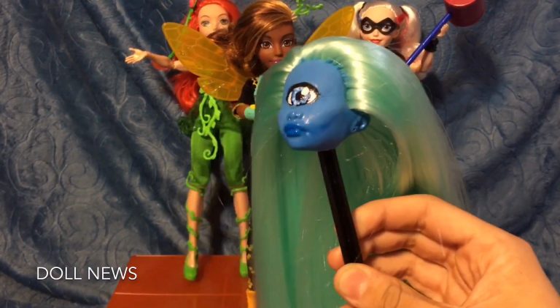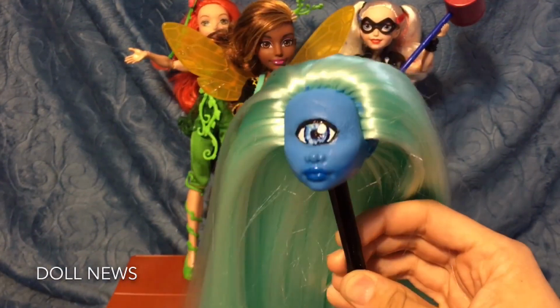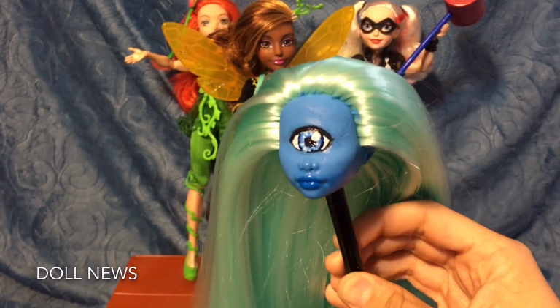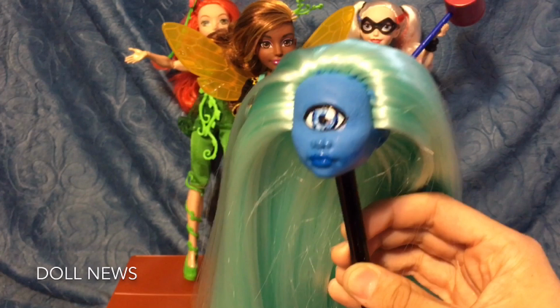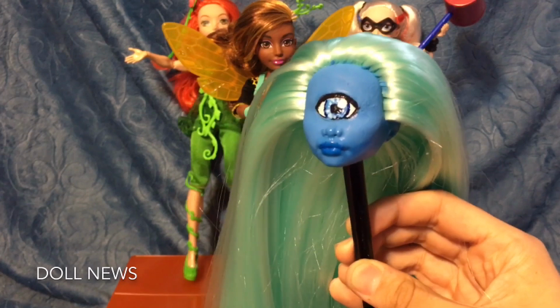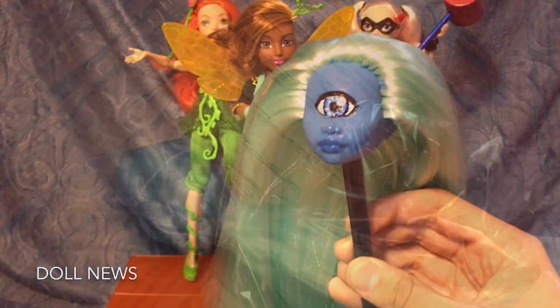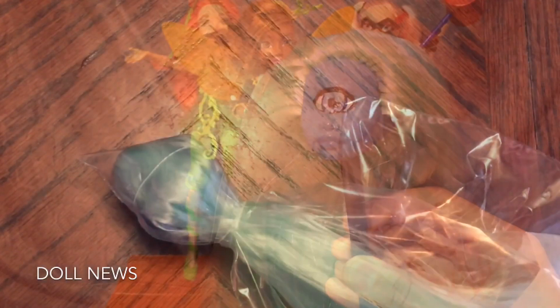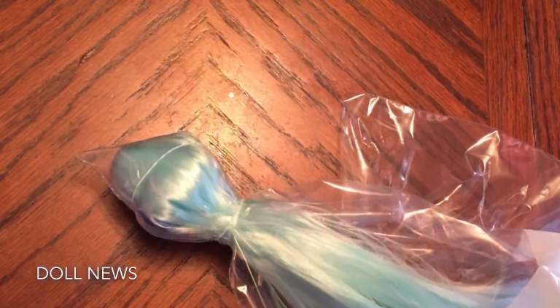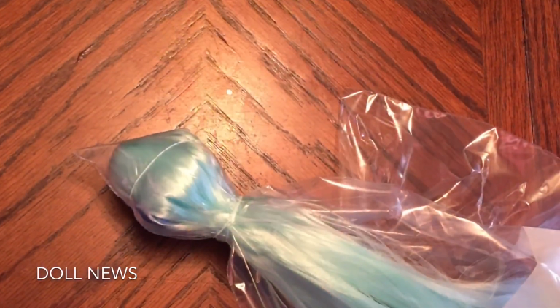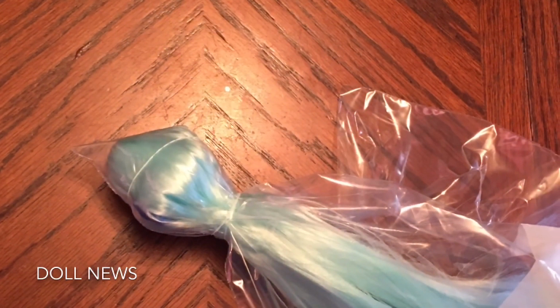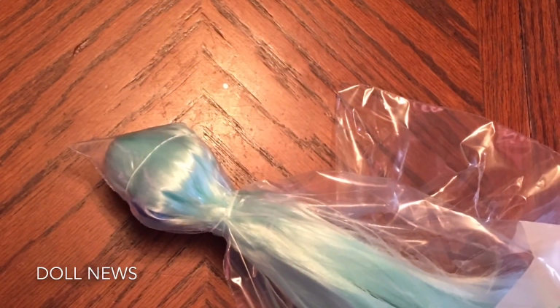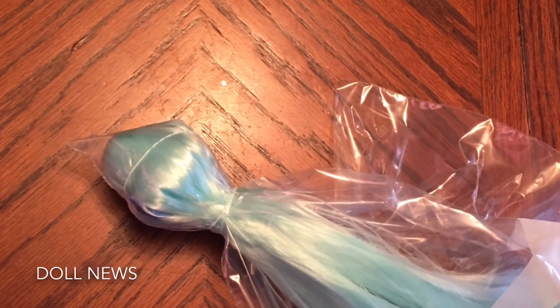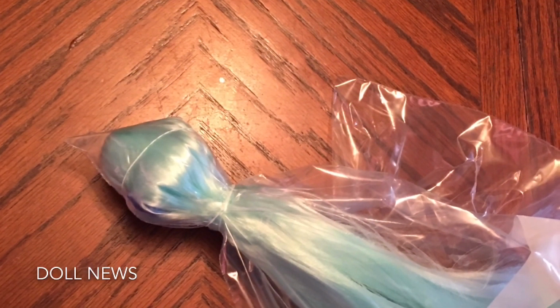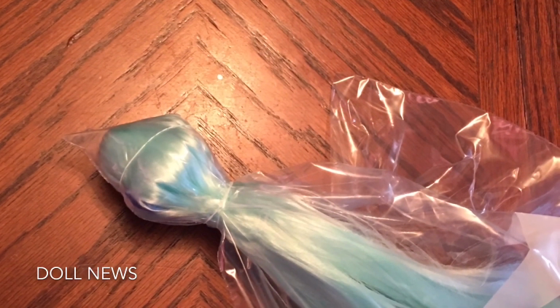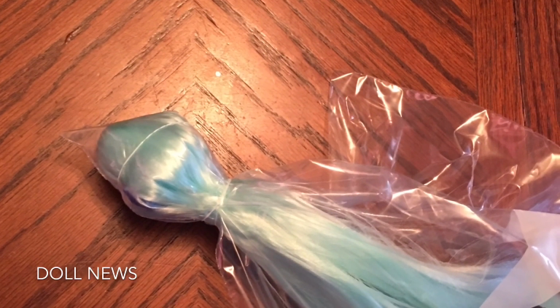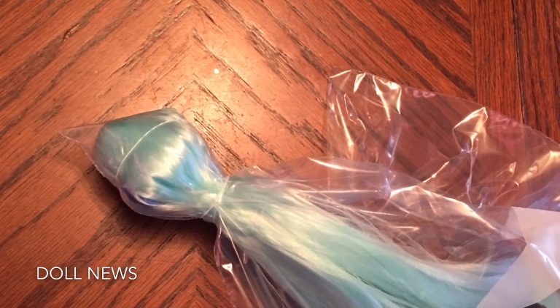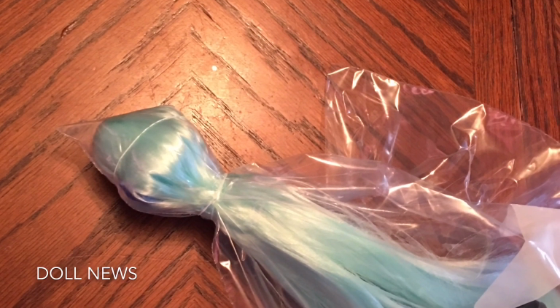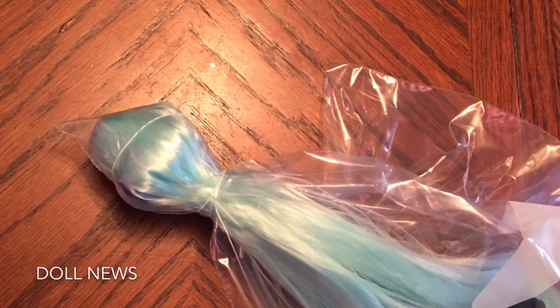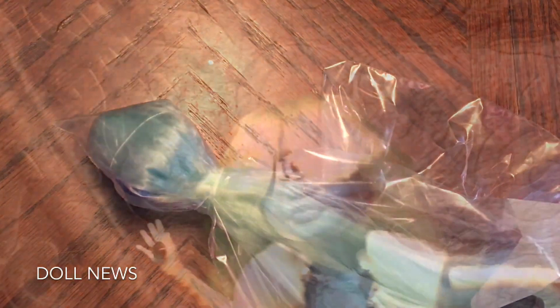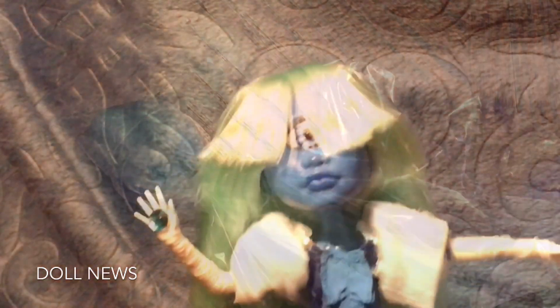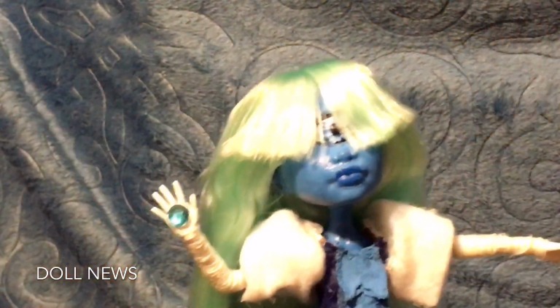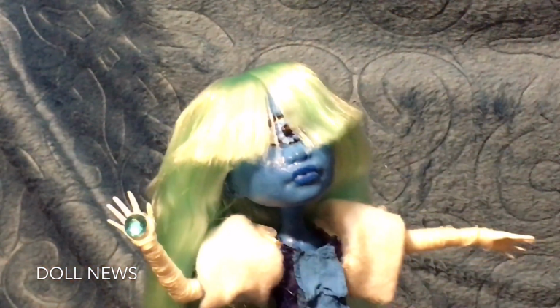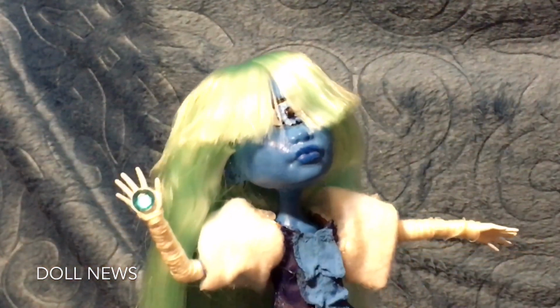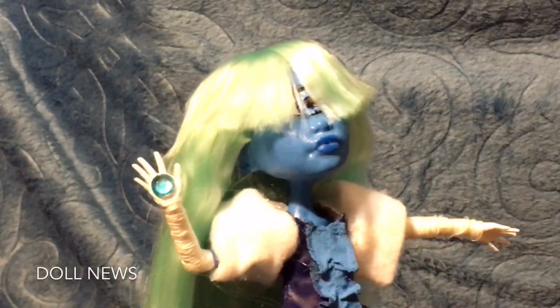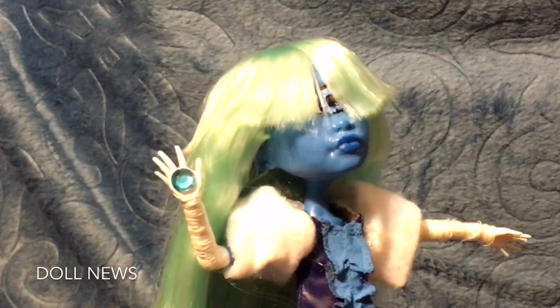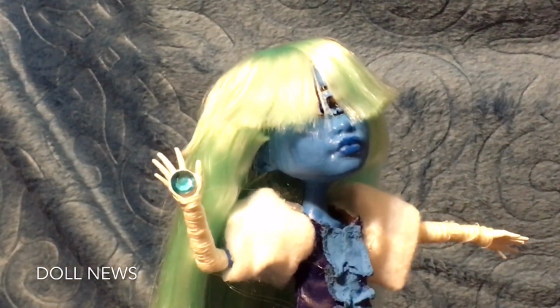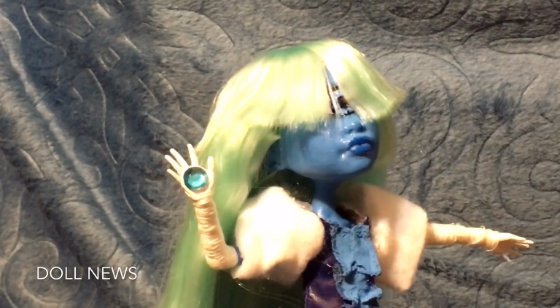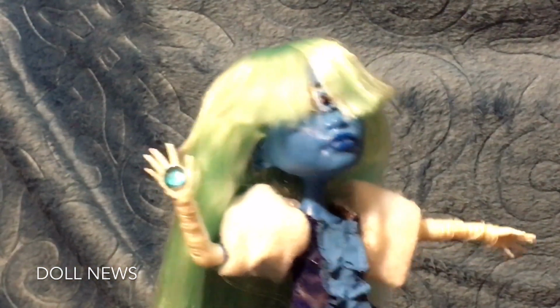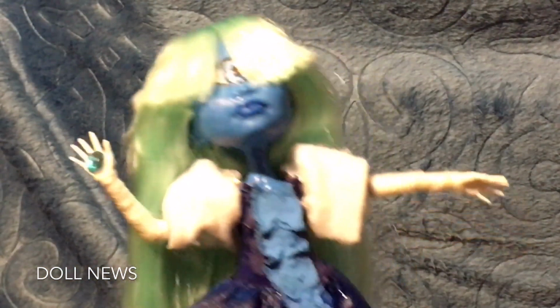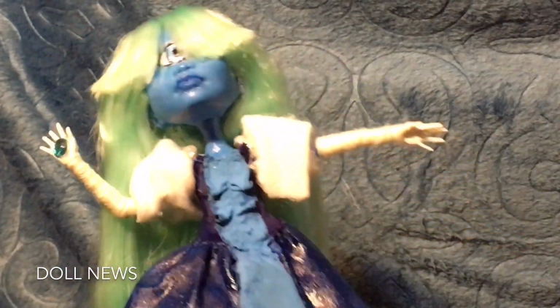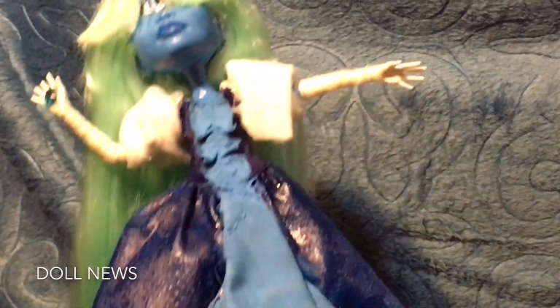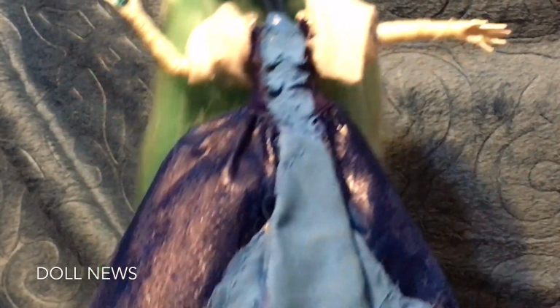This is how I sealed her hair, and this is how she looks with her bangs. I think she turned out really well — just take a look!